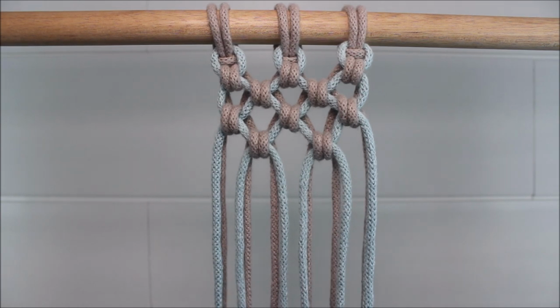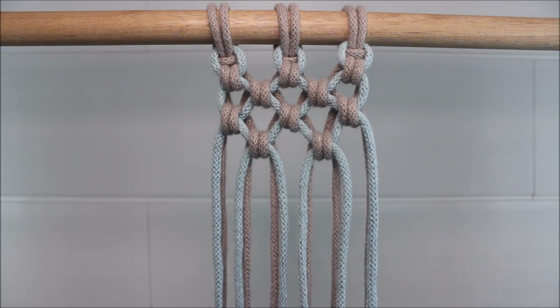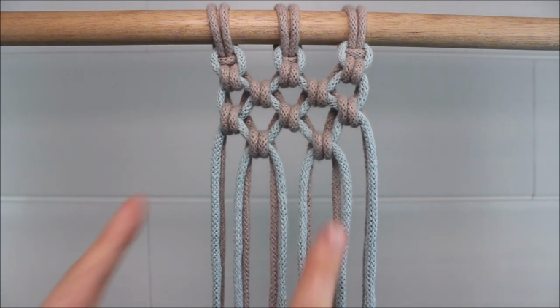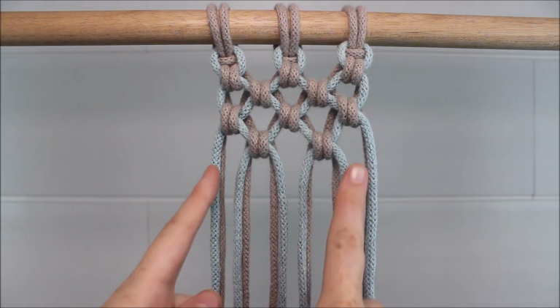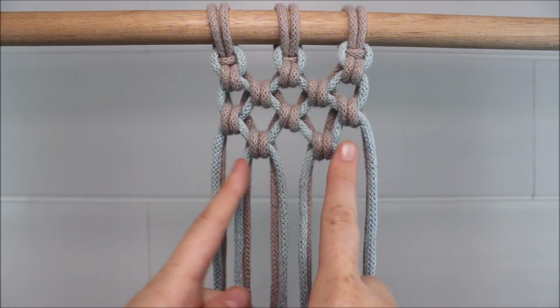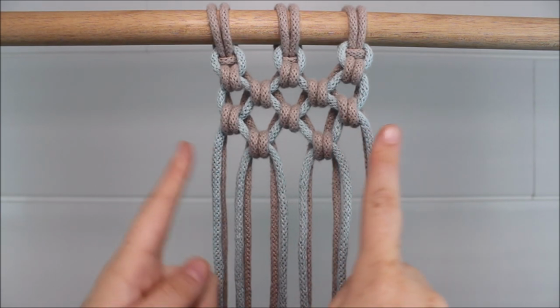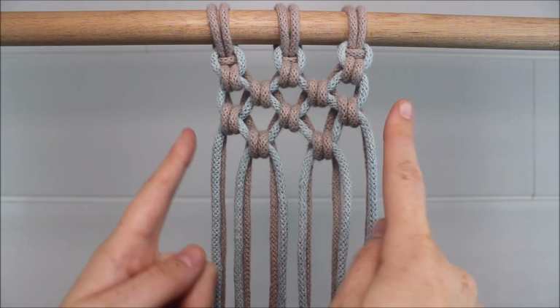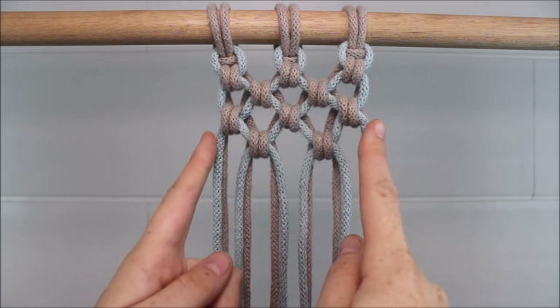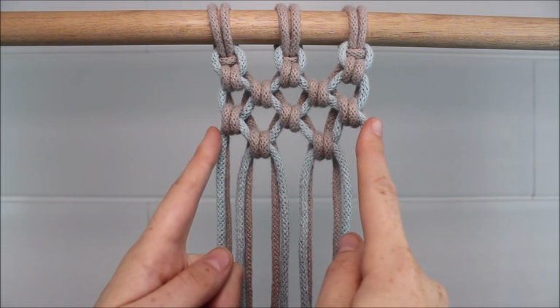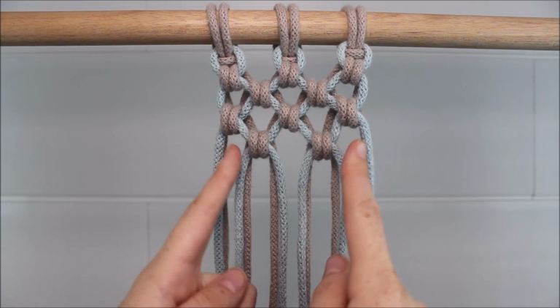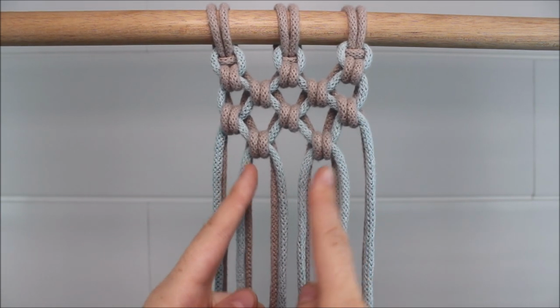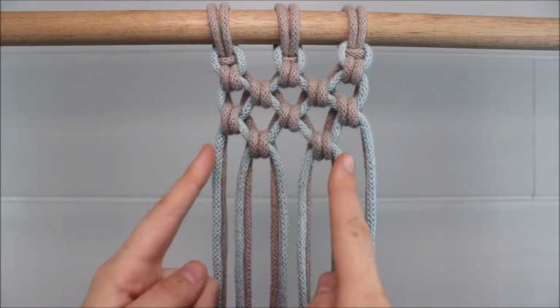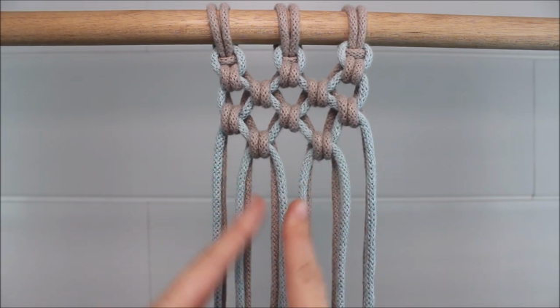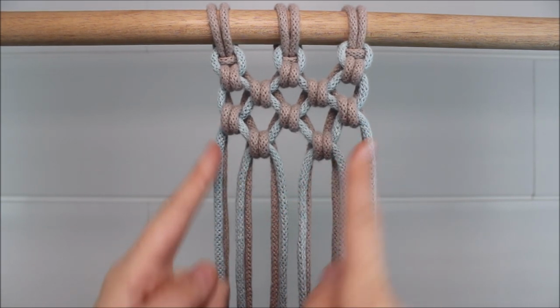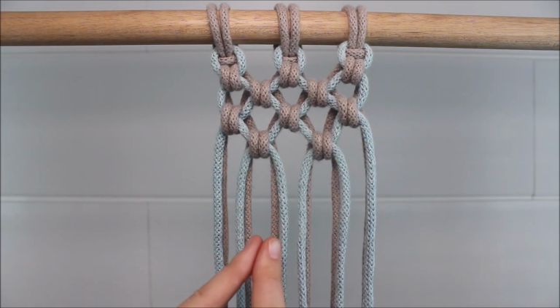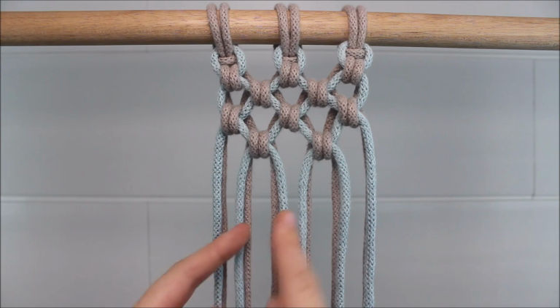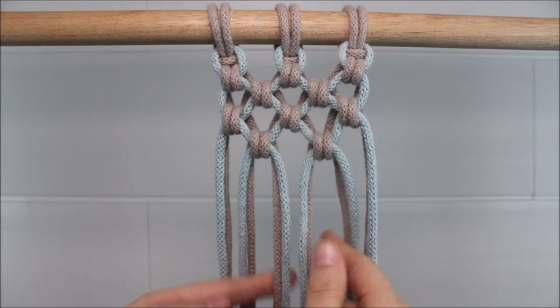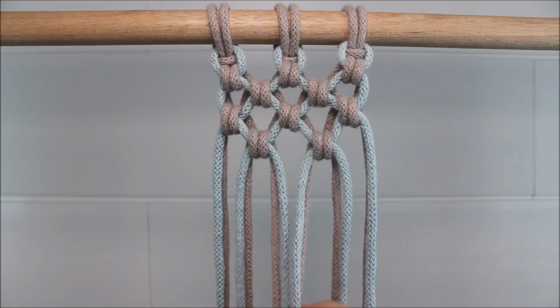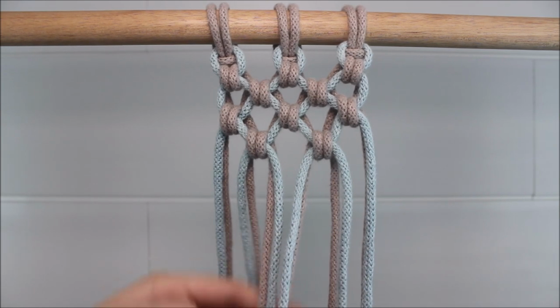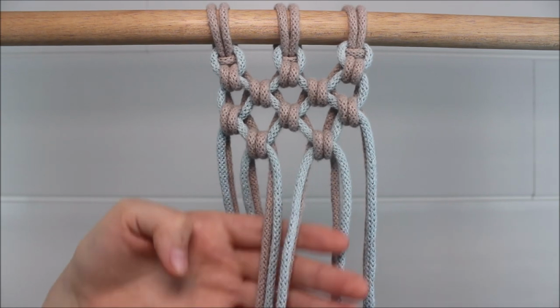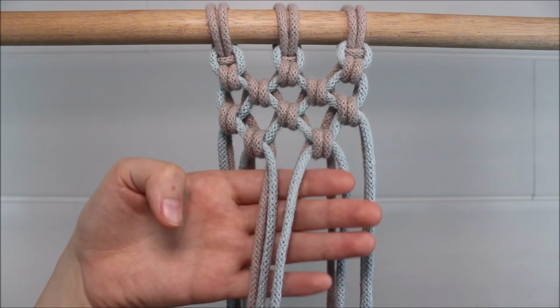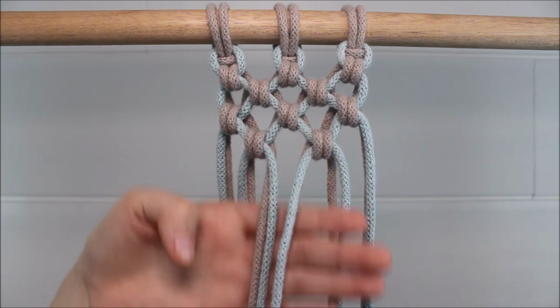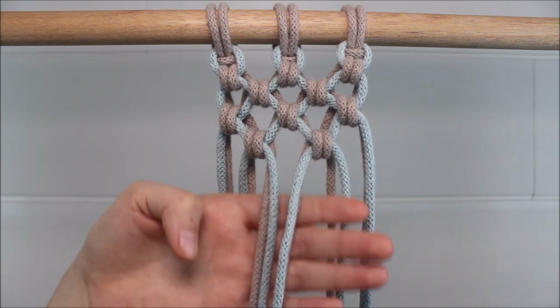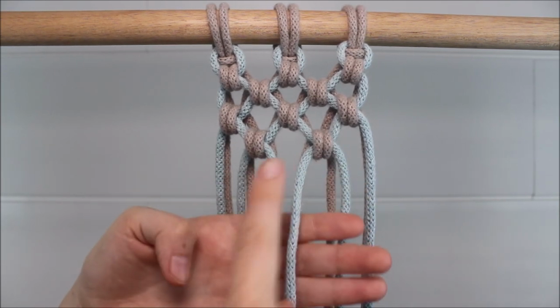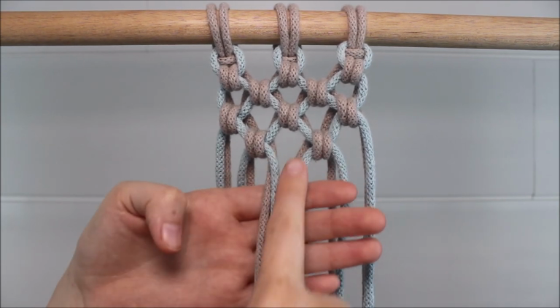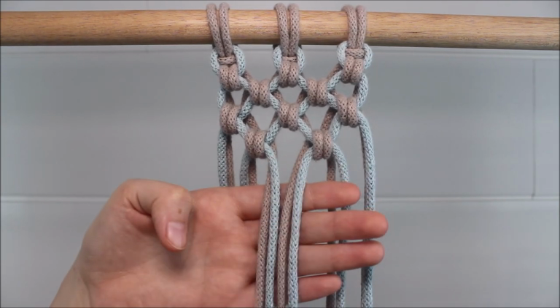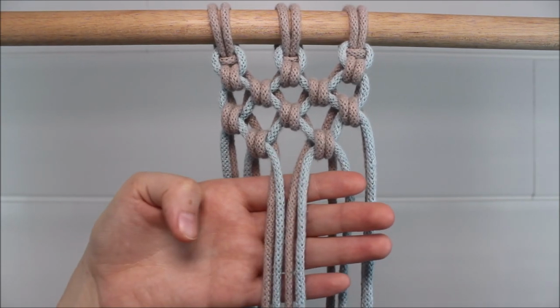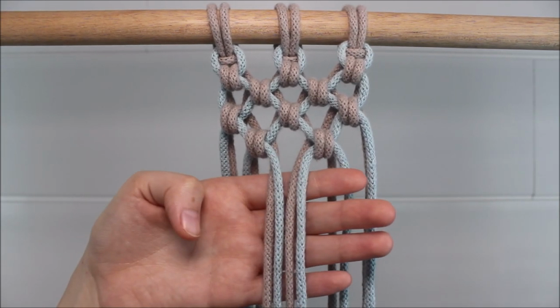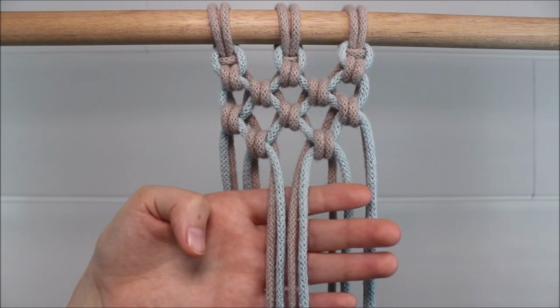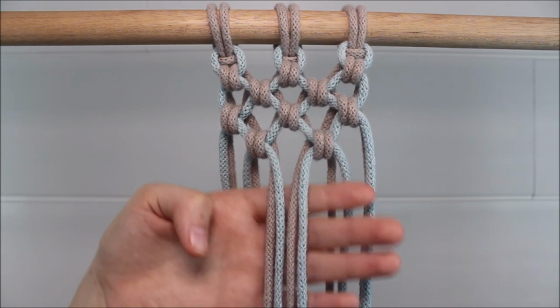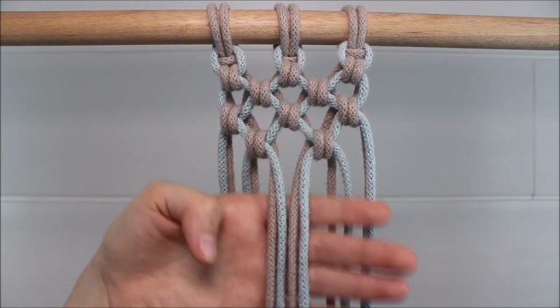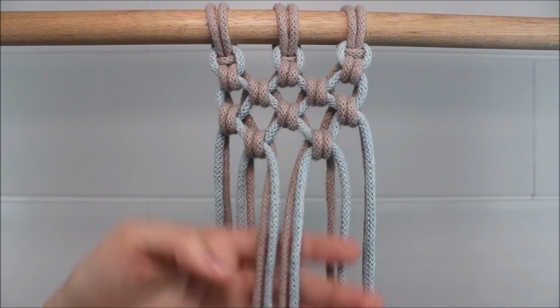And of course you can always keep making your rows go inwards like a v-shape, so I would just tie one more alternating knot on this next row between the two here in the middle.